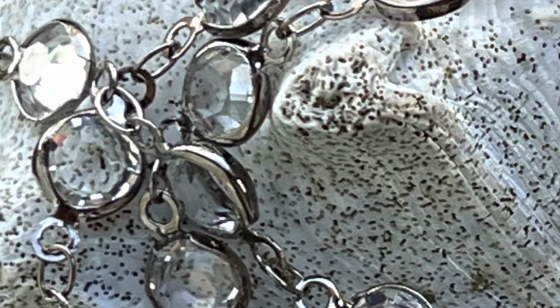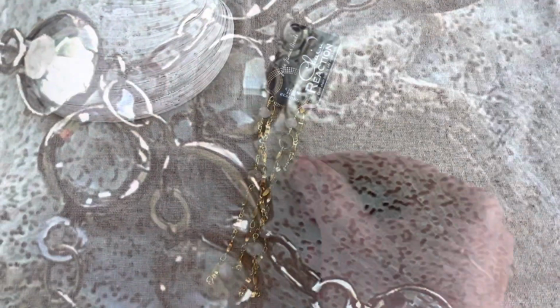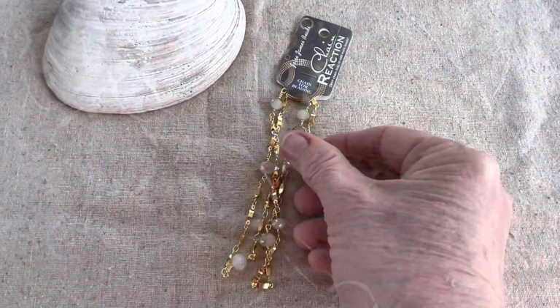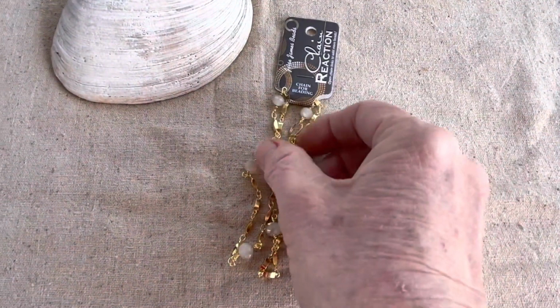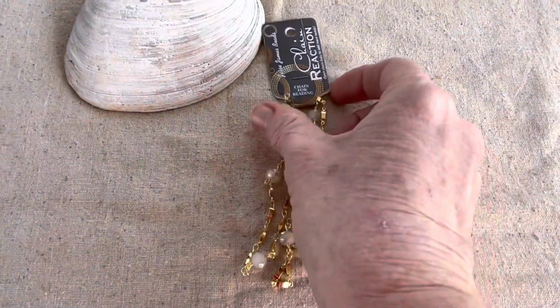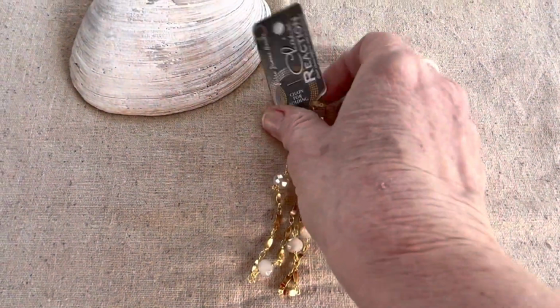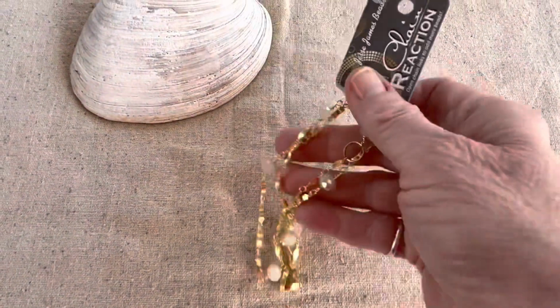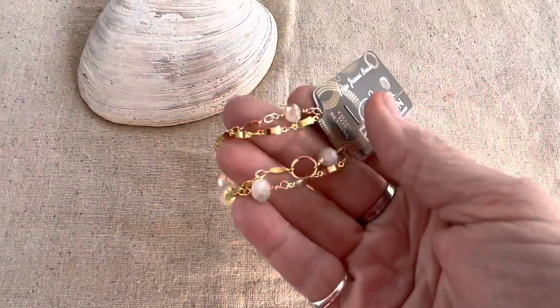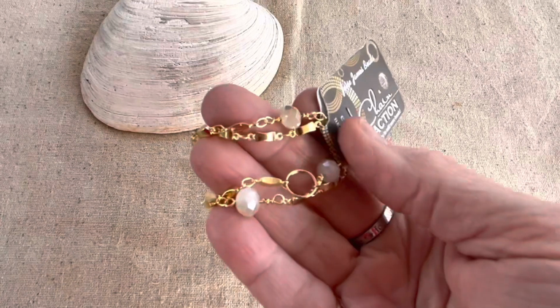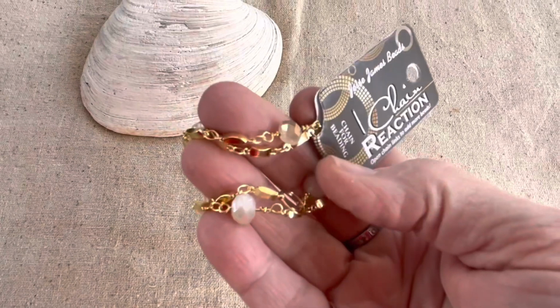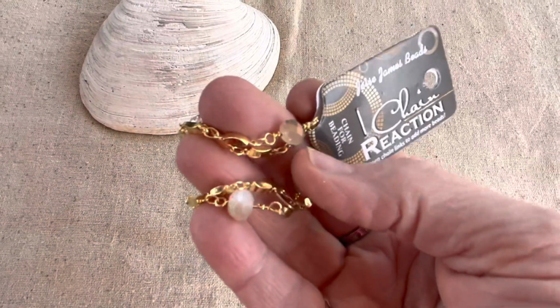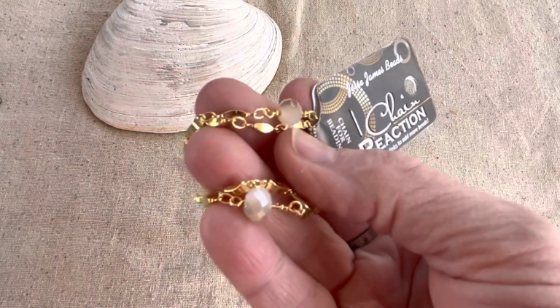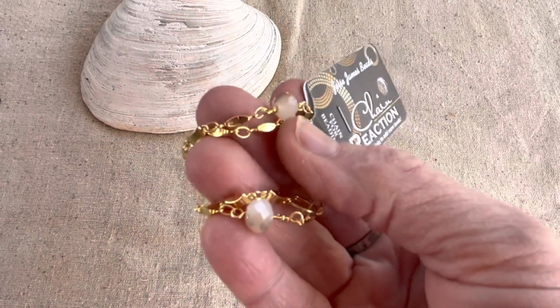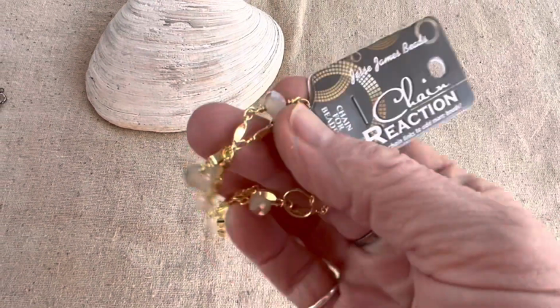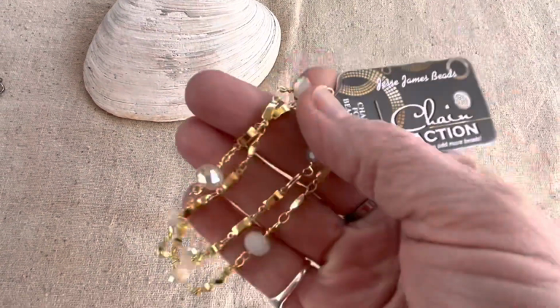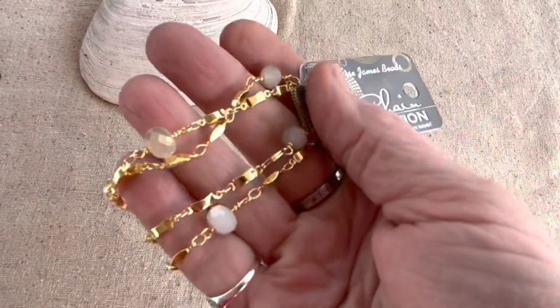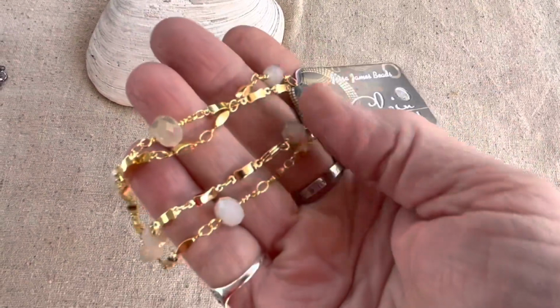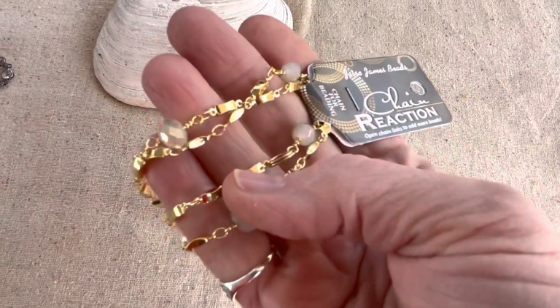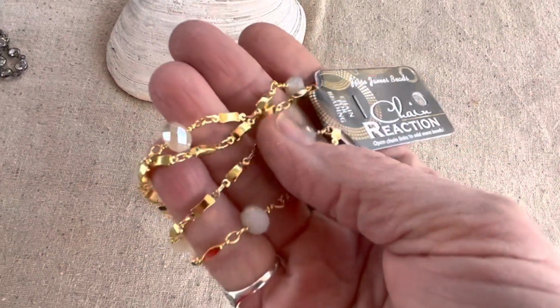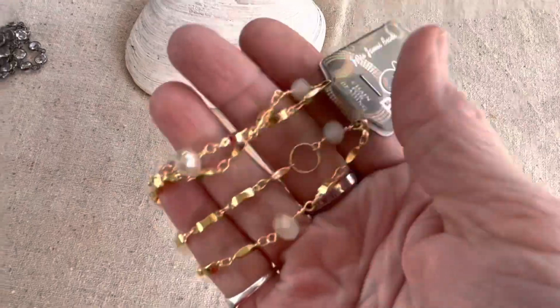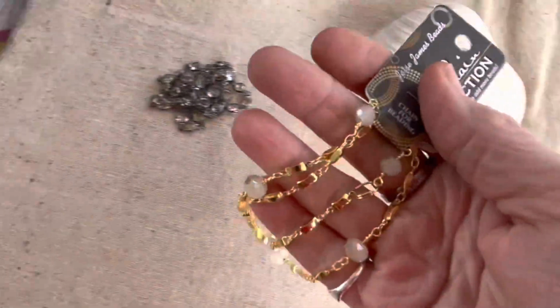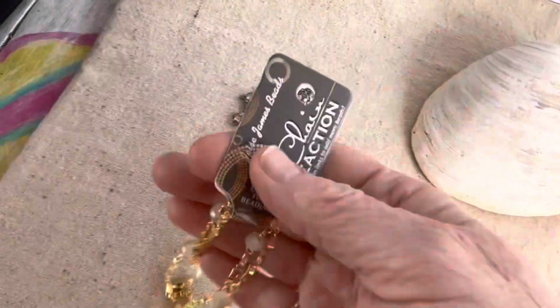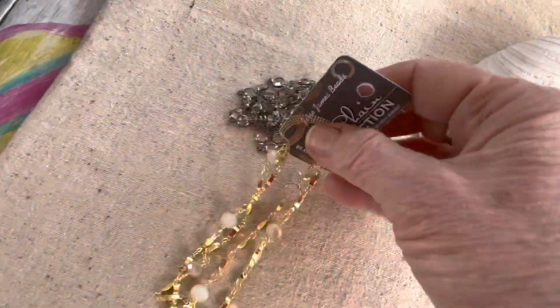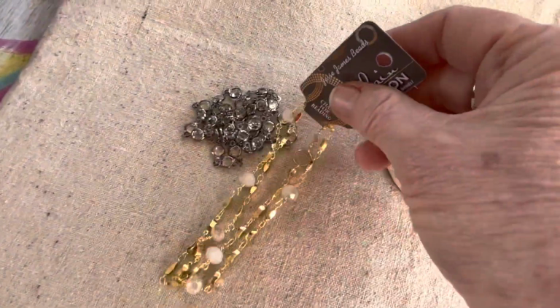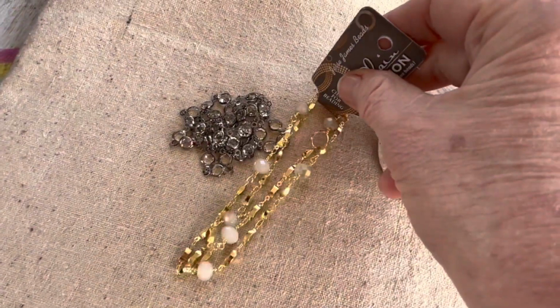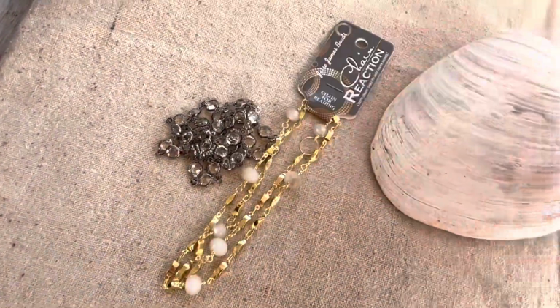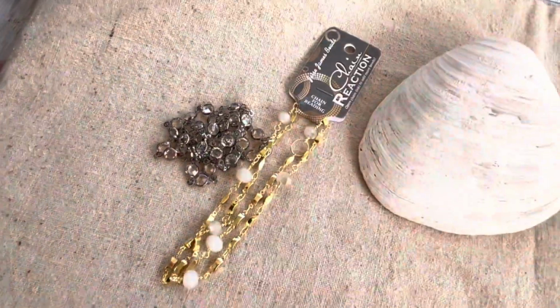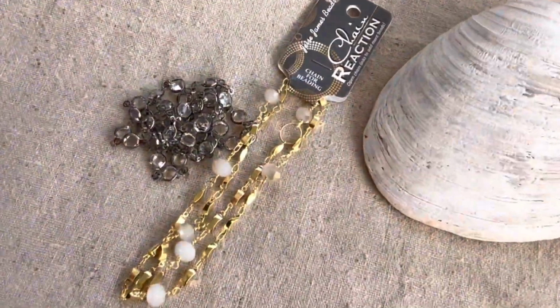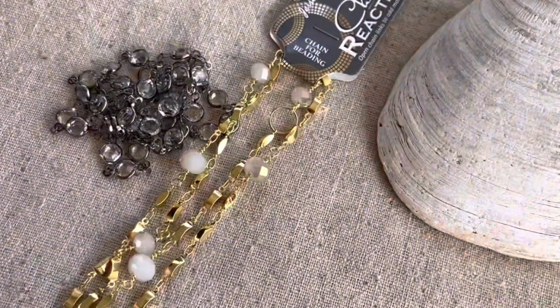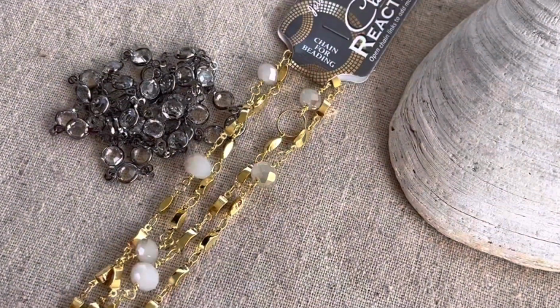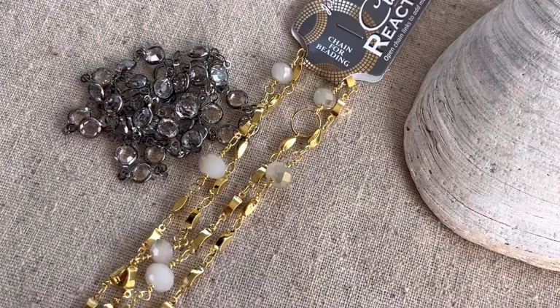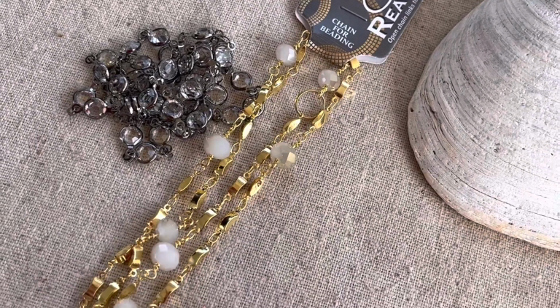The next thing is some Chain Reaction, and this is in gold, as you can see. I'm going to be mixing my metals, of course, which is fine with me — I love mixing my metals.